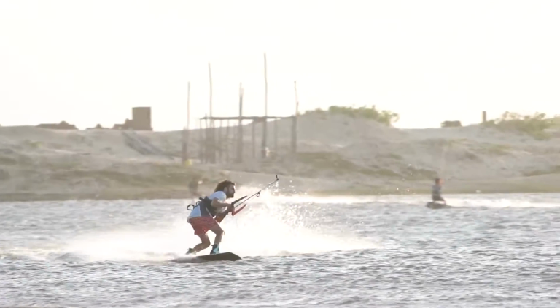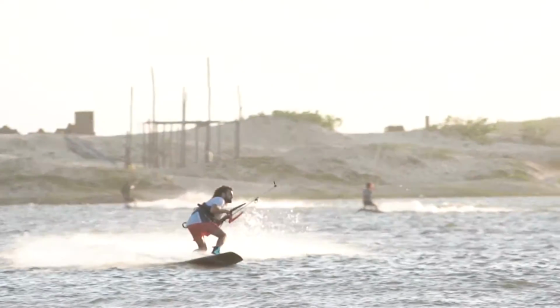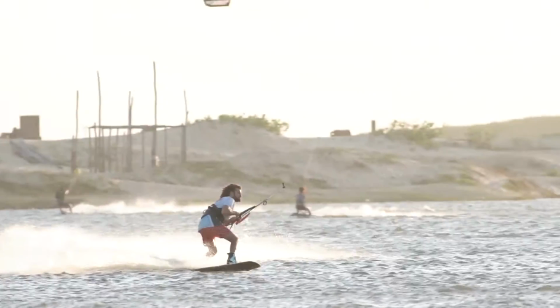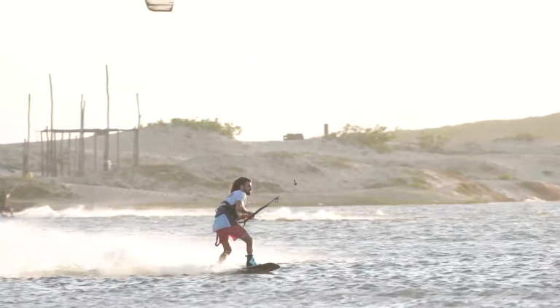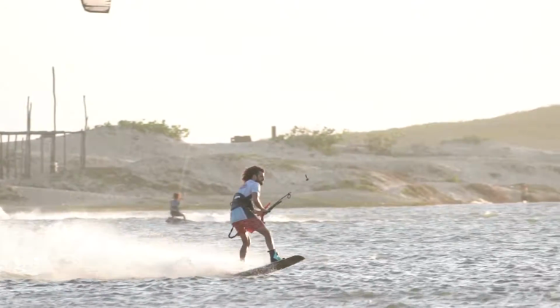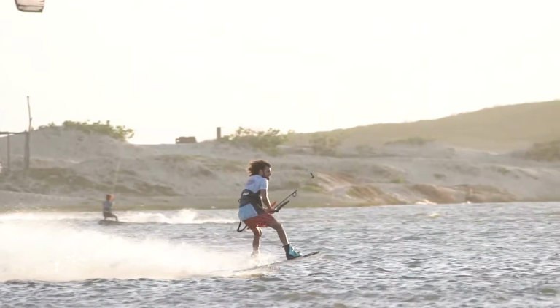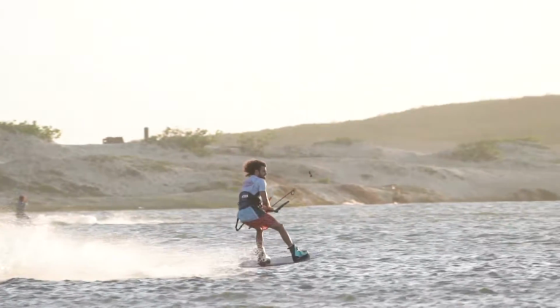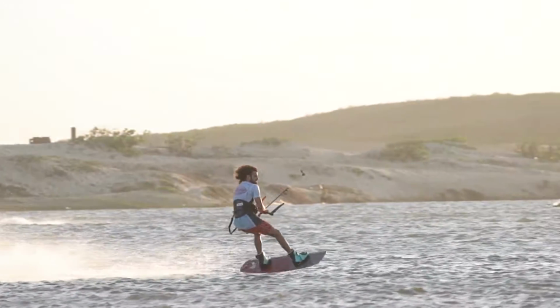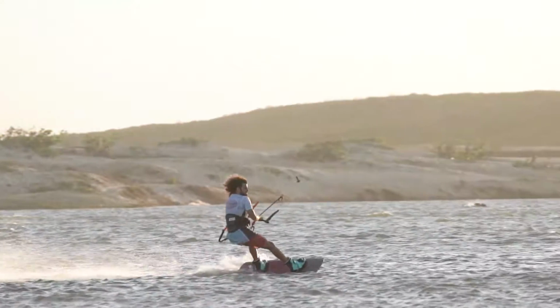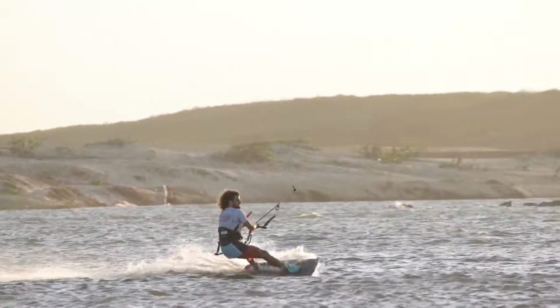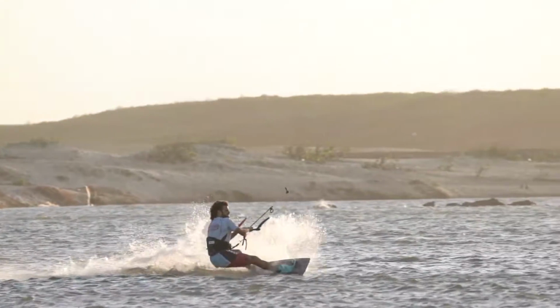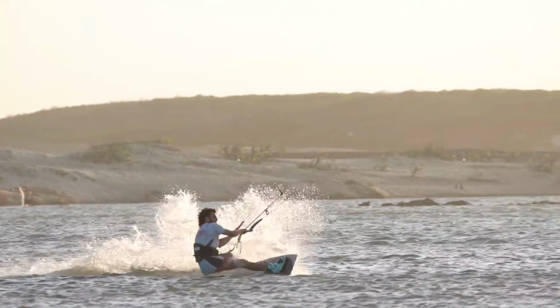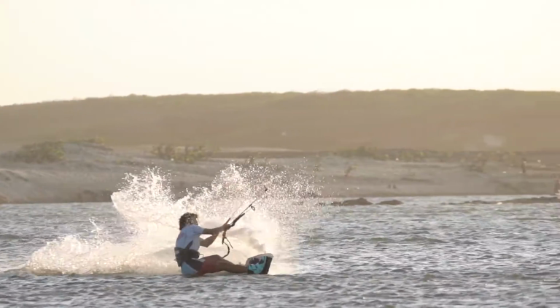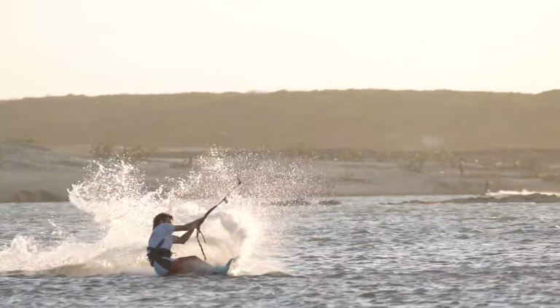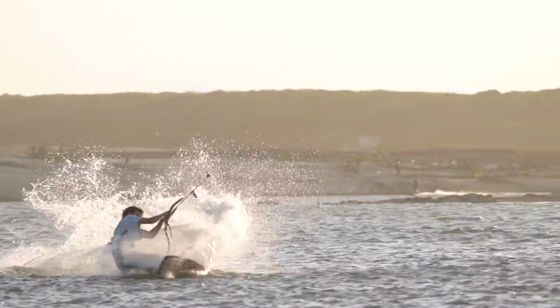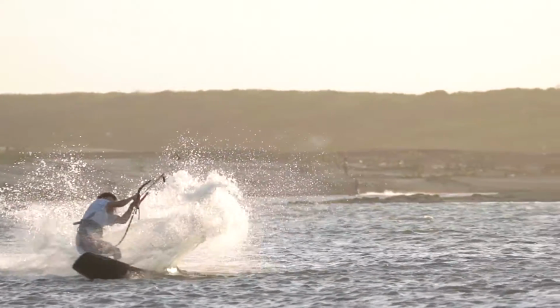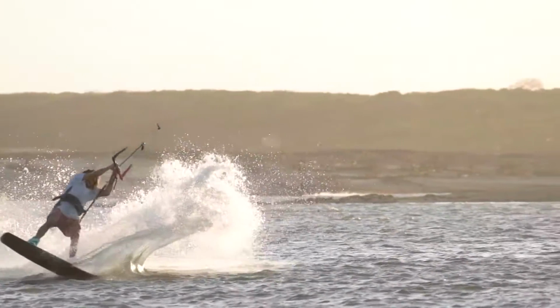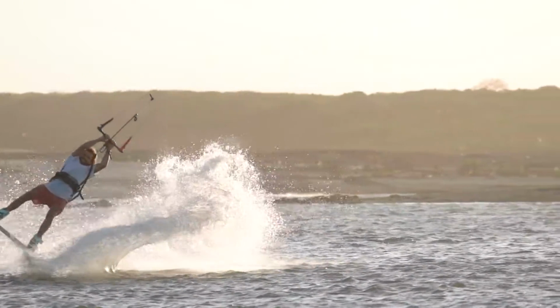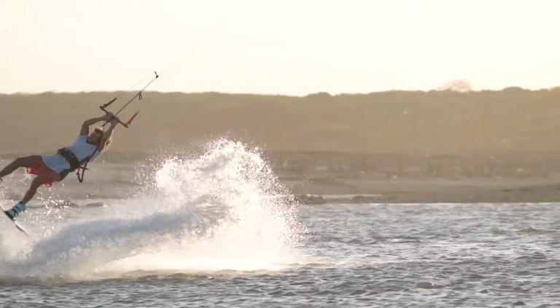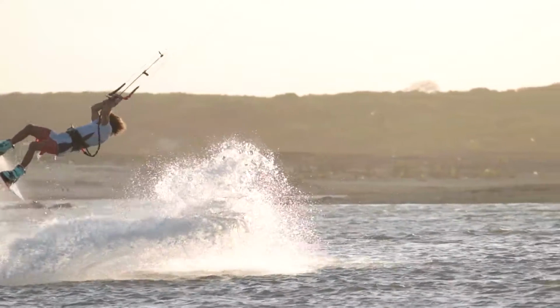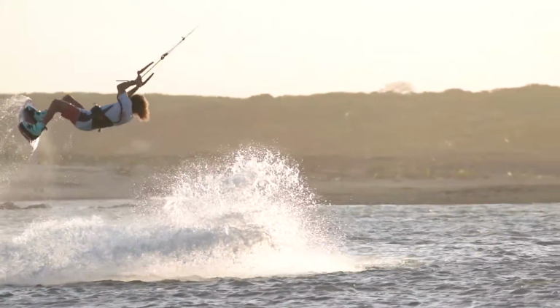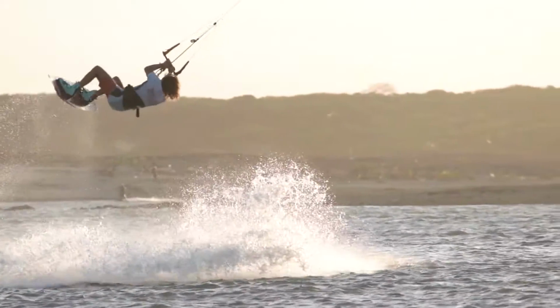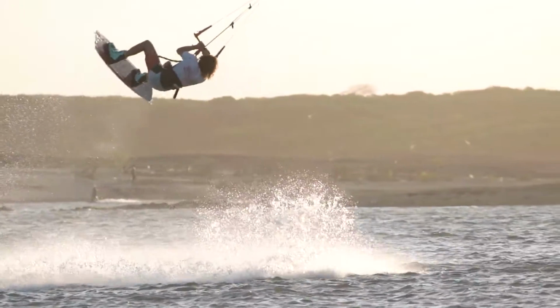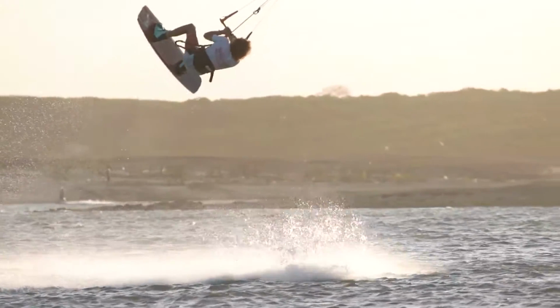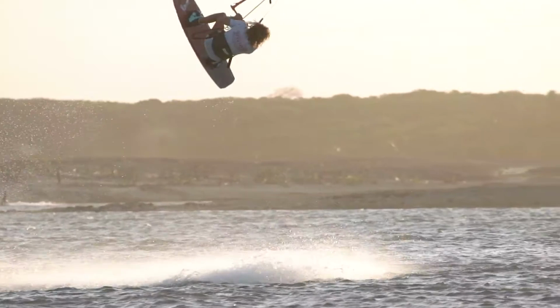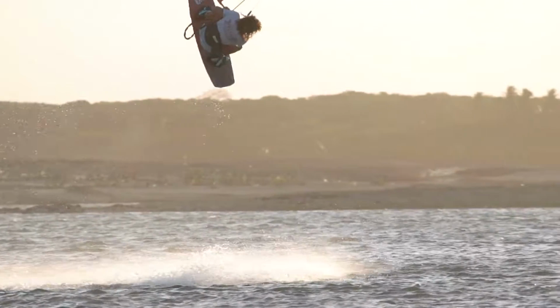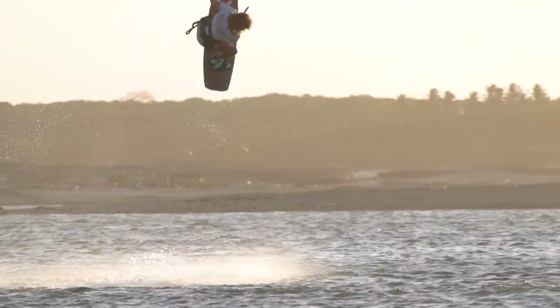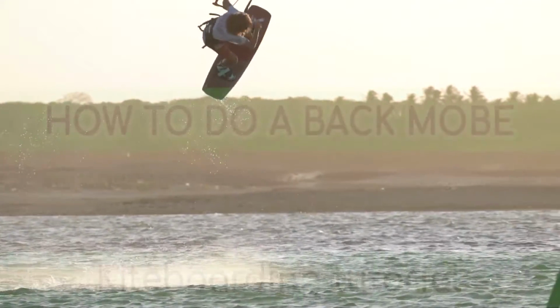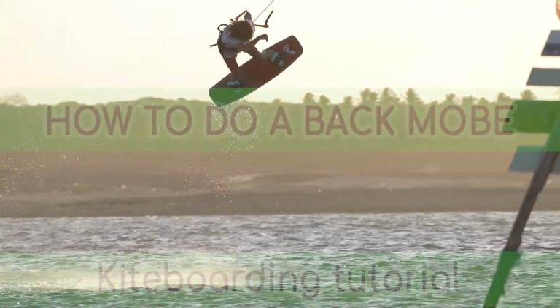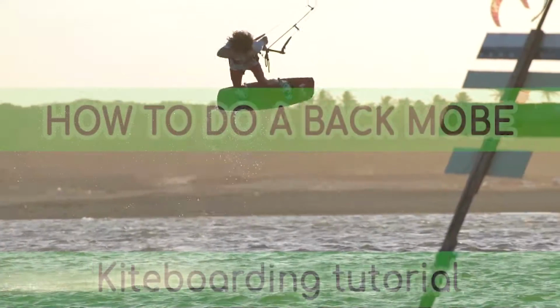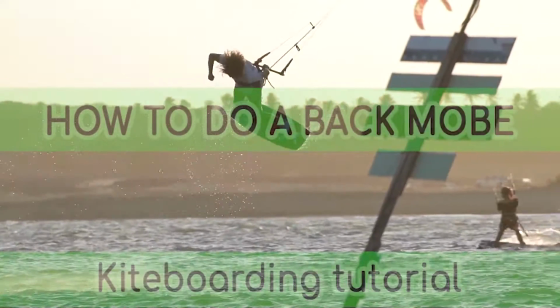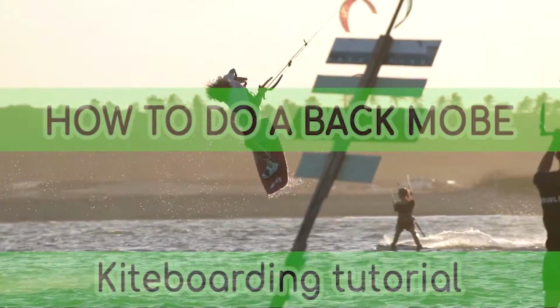Hi everyone, this is Antoine Verville. I am an advanced instructor at Squamish Watersports, also team rider at Liquid Force Kites, and today's video will give you a few tips on how to do a back mobe.